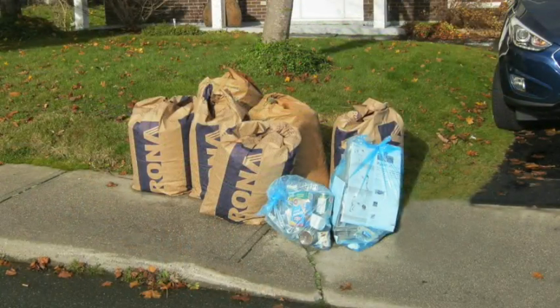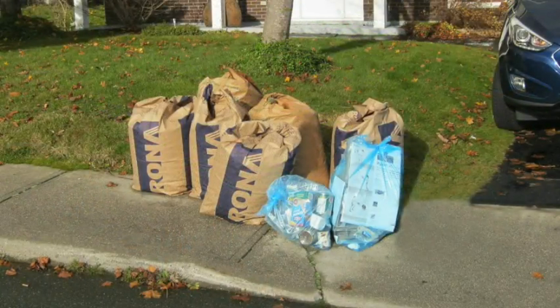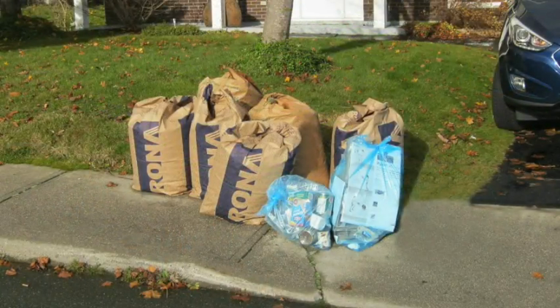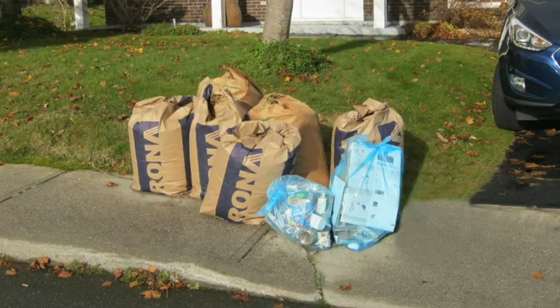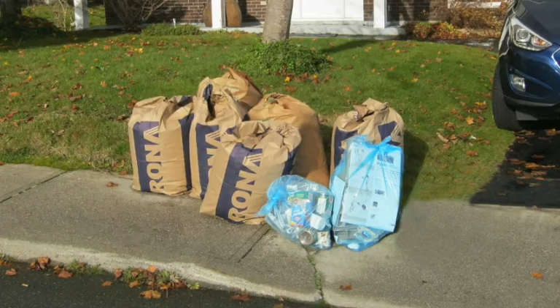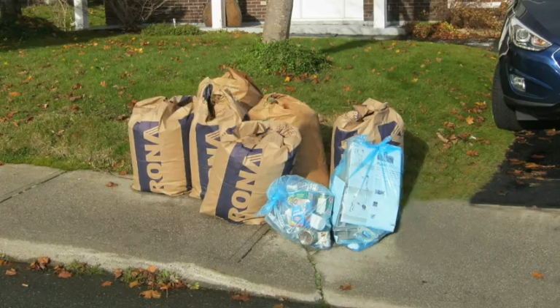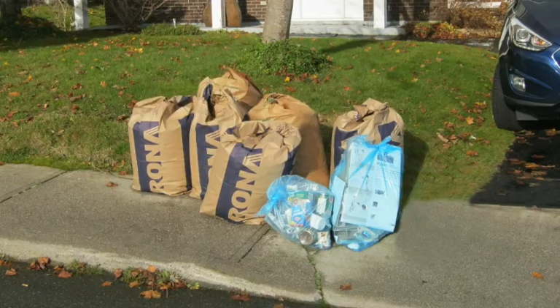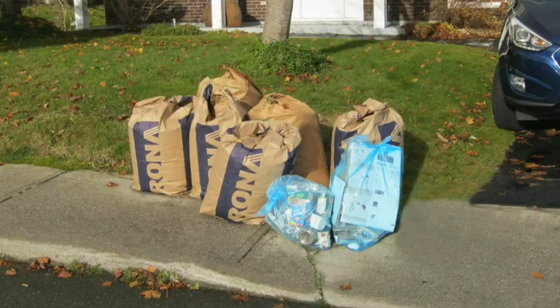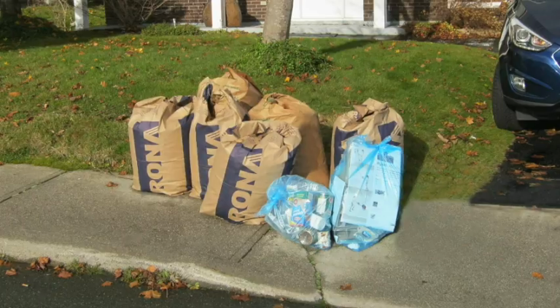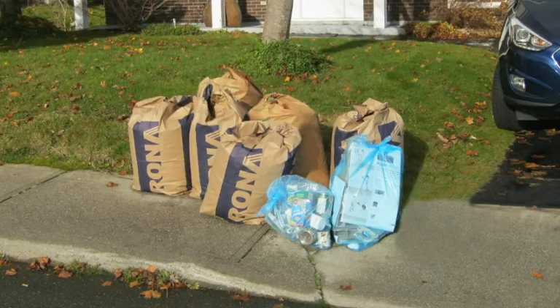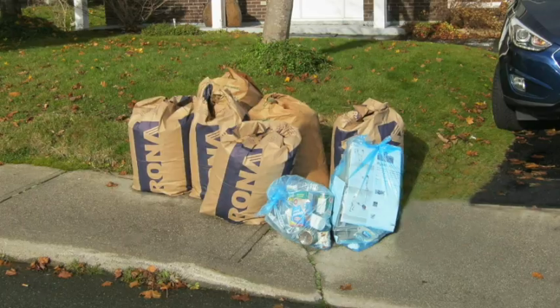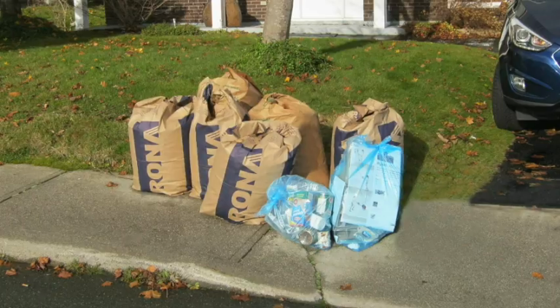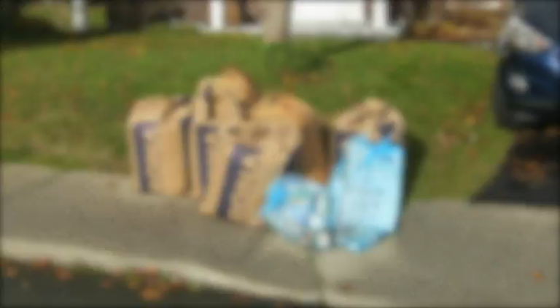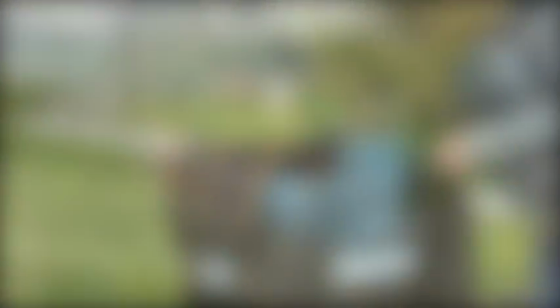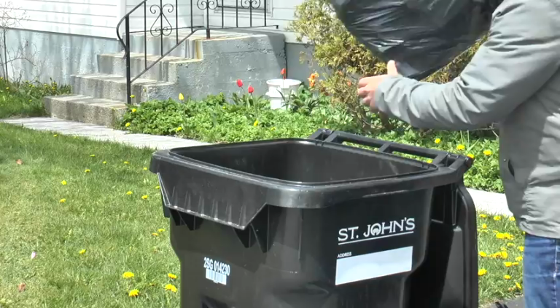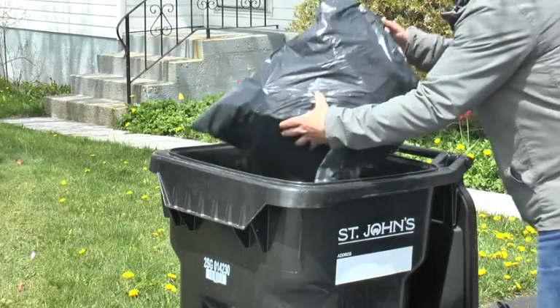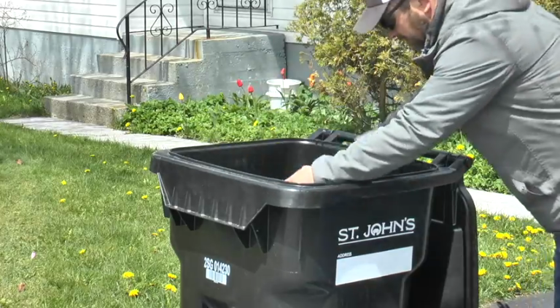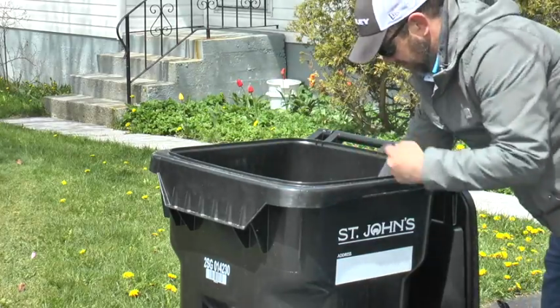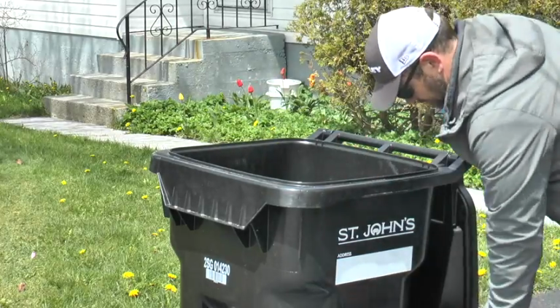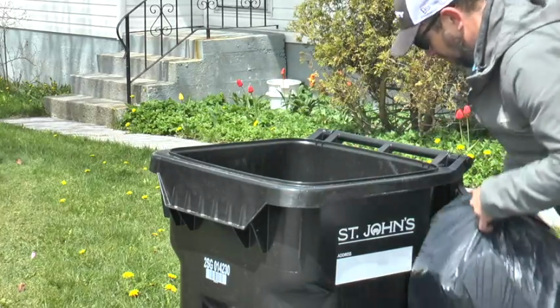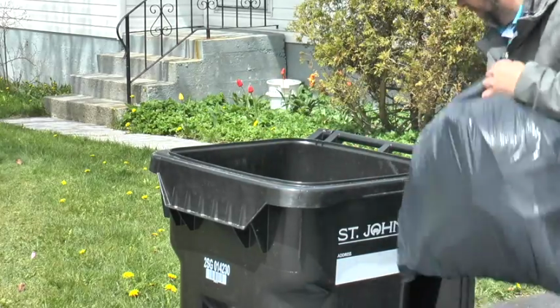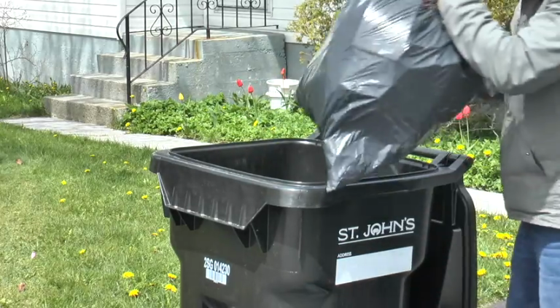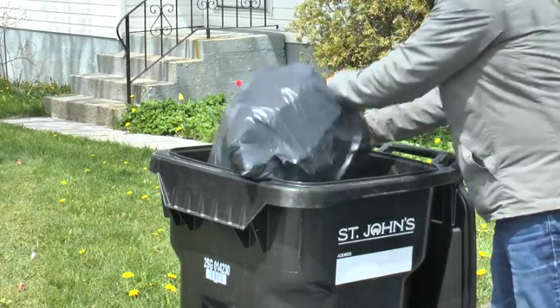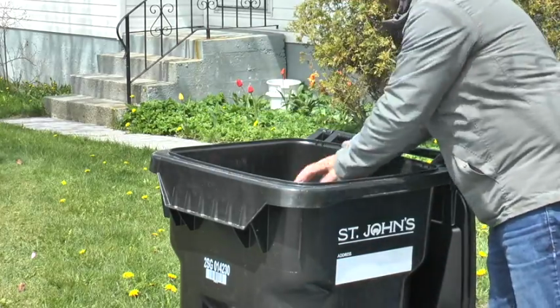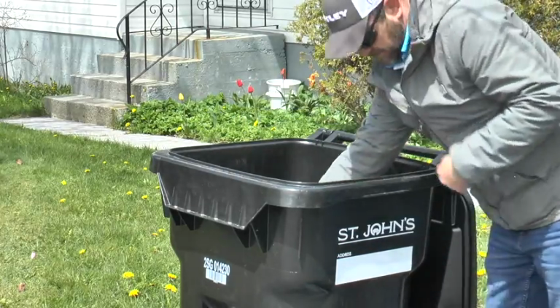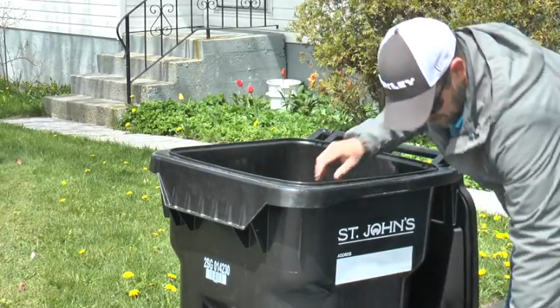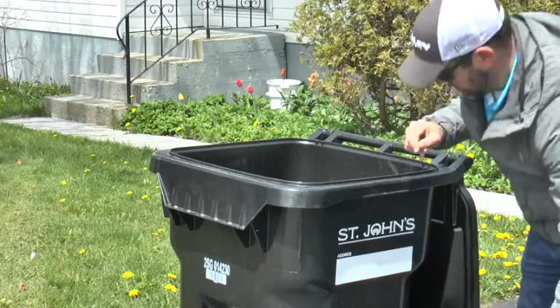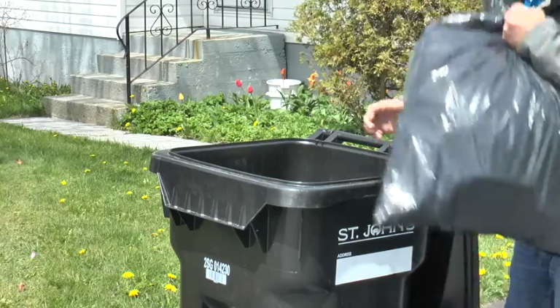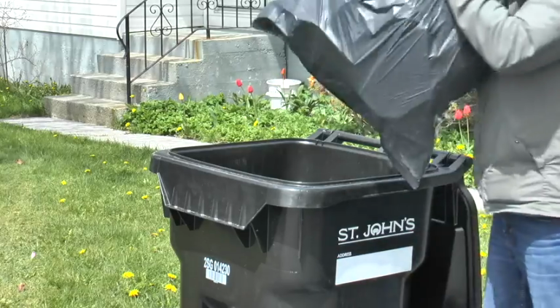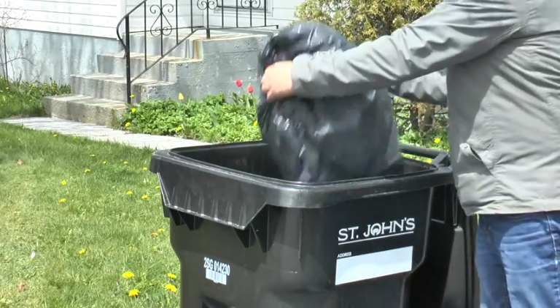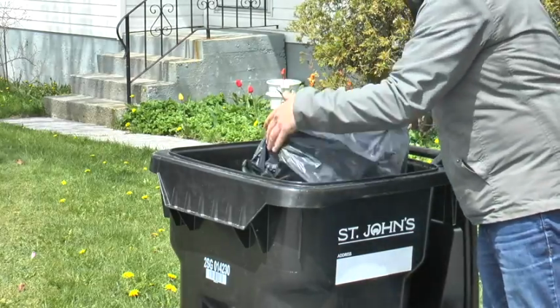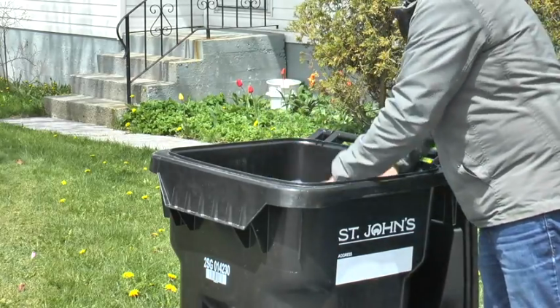Recycling blue bags and paper yard waste bags do not belong in the cart. Keeping recyclables out of the garbage and yard waste out of the carts will give you more space for your garbage. The cart holds approximately four regular sized bags of garbage.